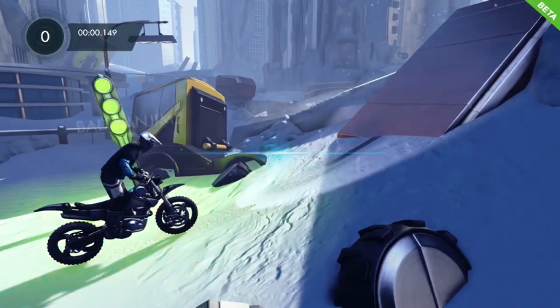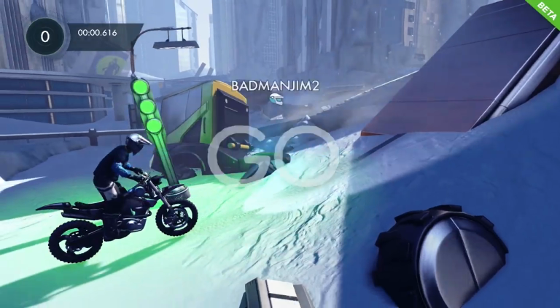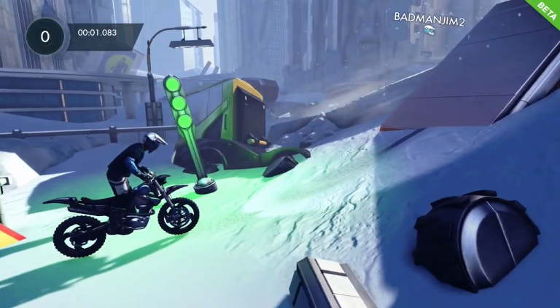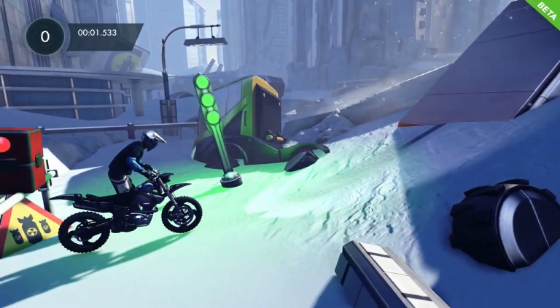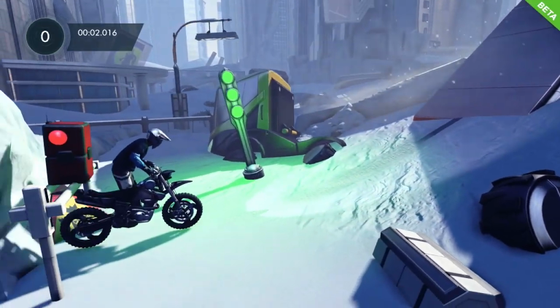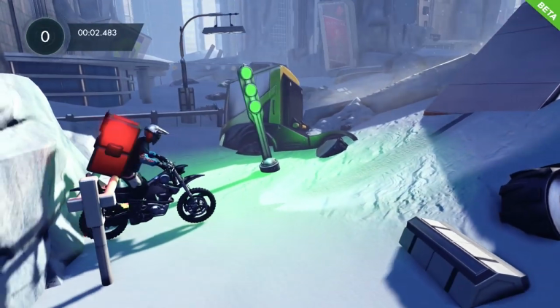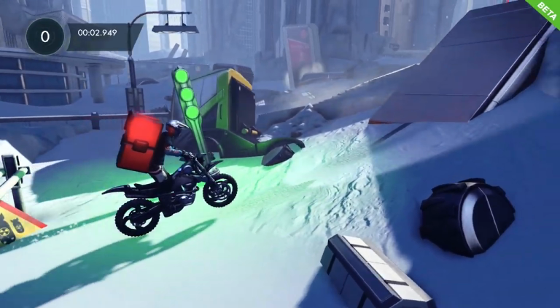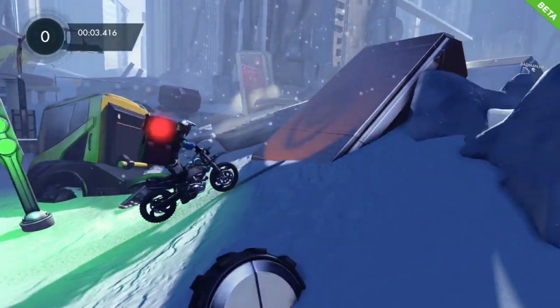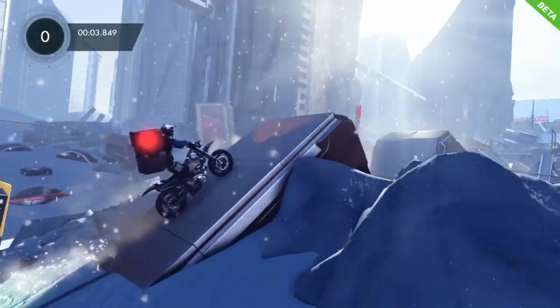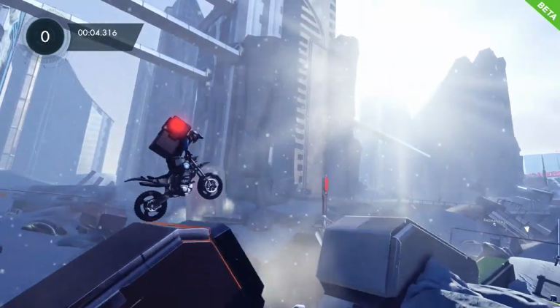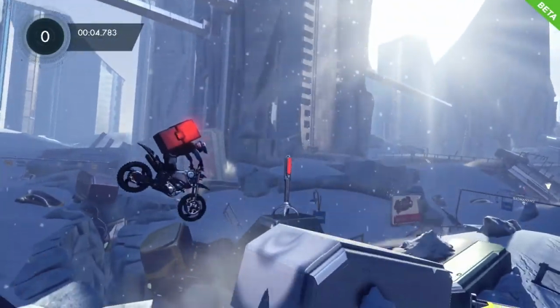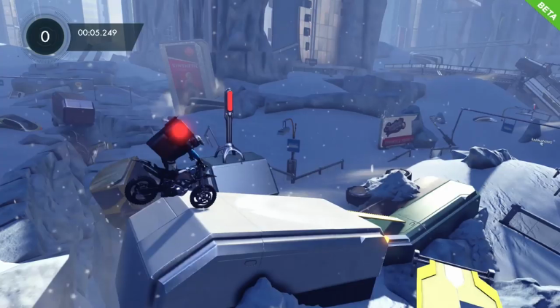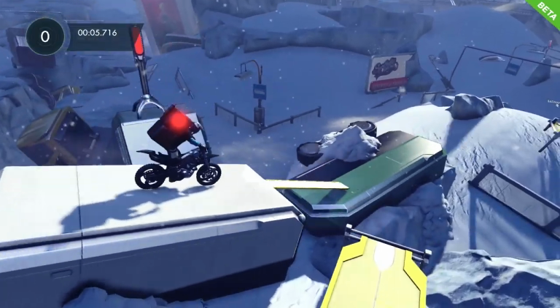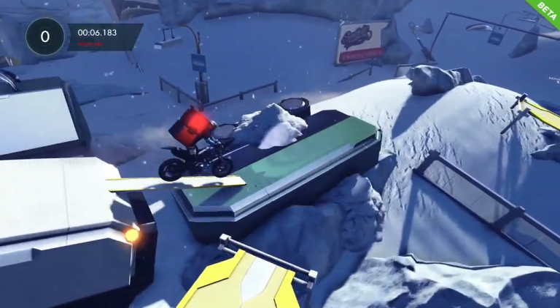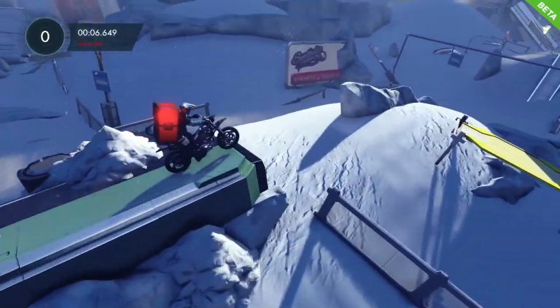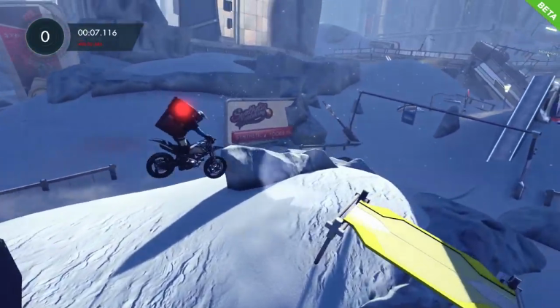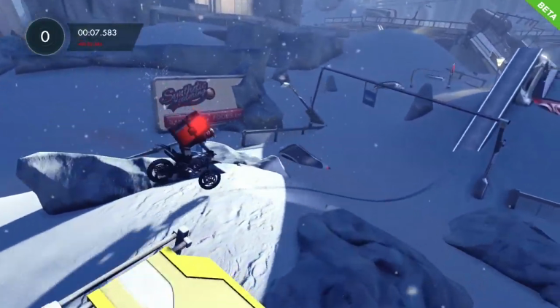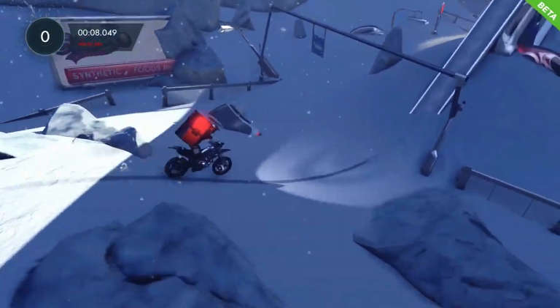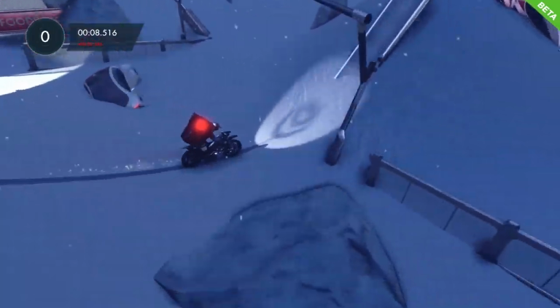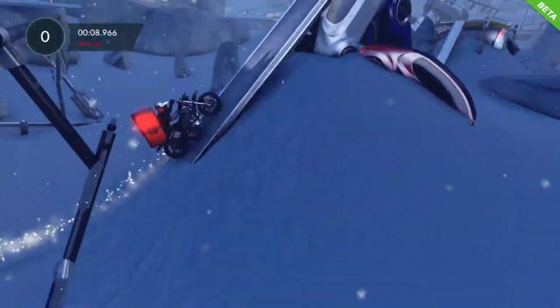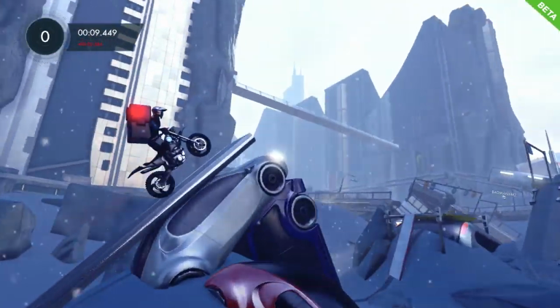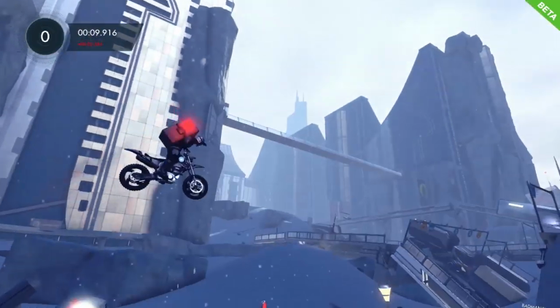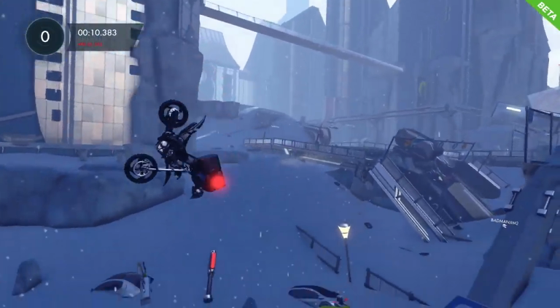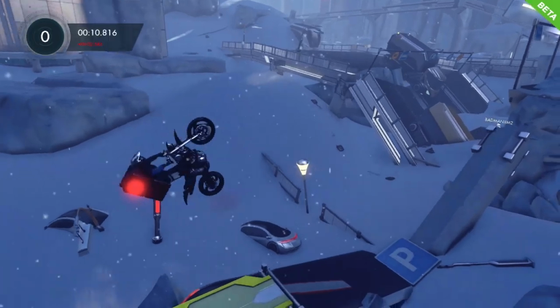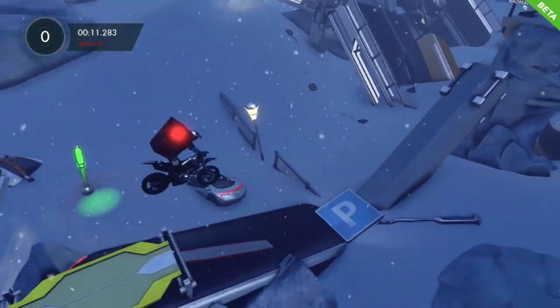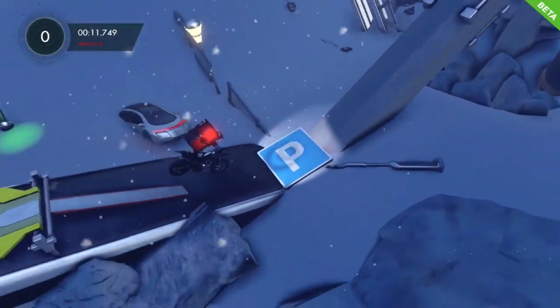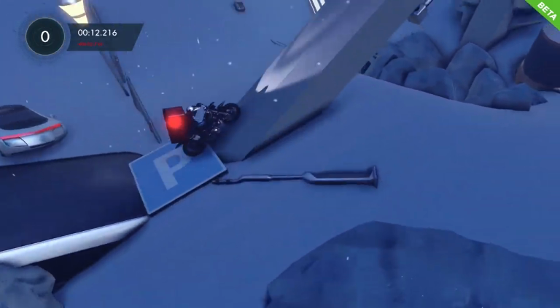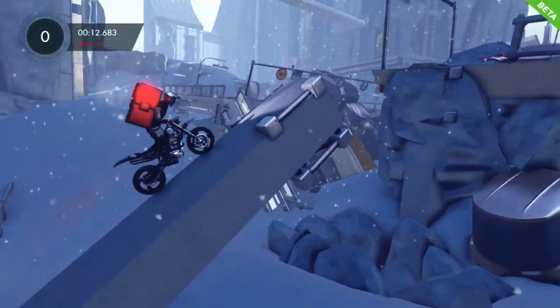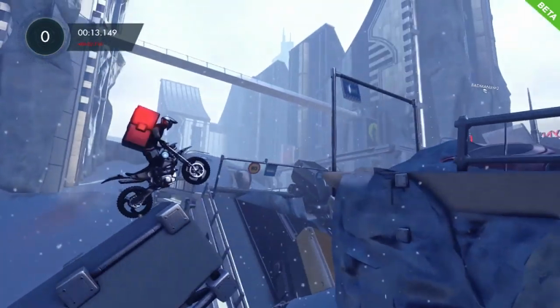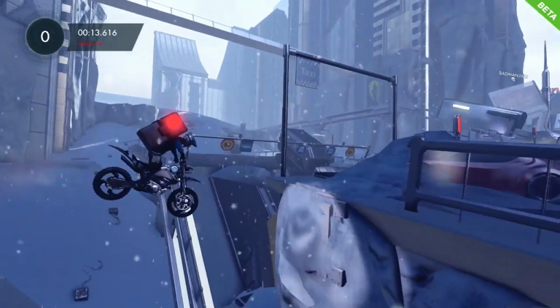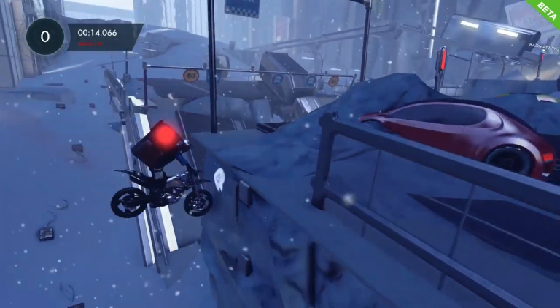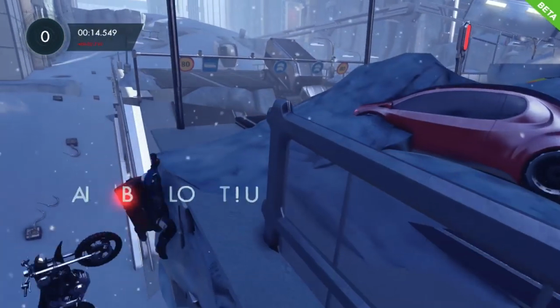Hello and welcome to Click to Unlock's Trials Fusion Challenge Guides. This is the Unnatural Disaster Challenge on the Deep Freeze level, and basically what you've got to do is you've got to set off an earthquake.